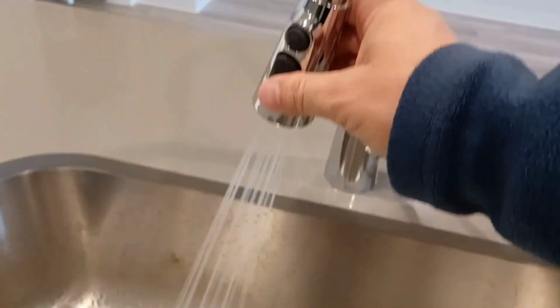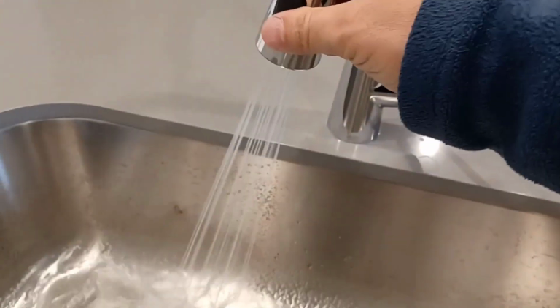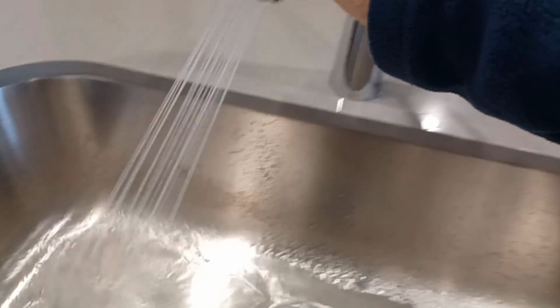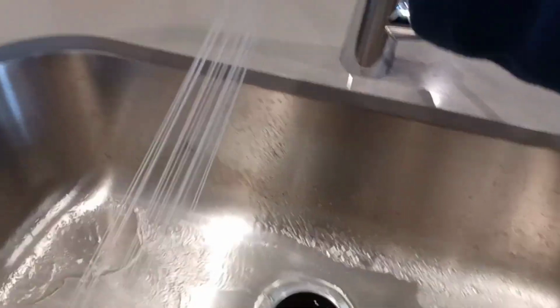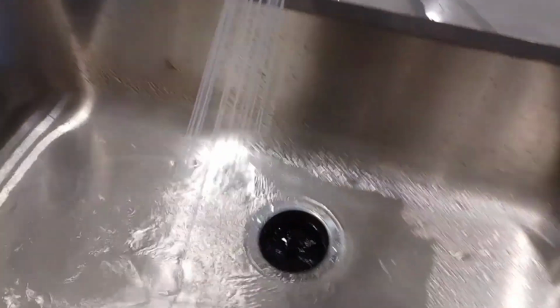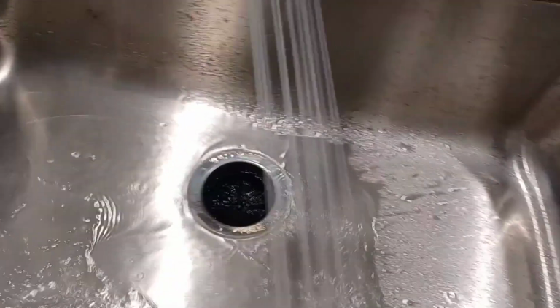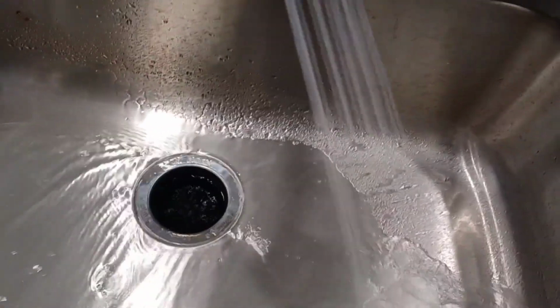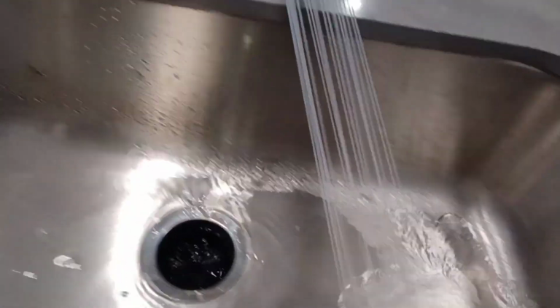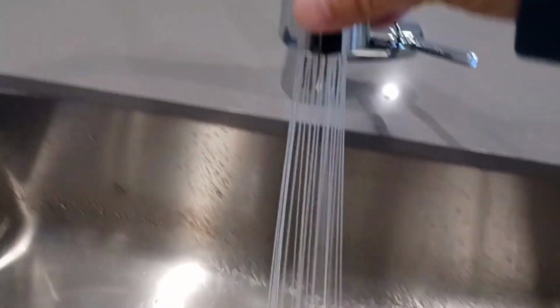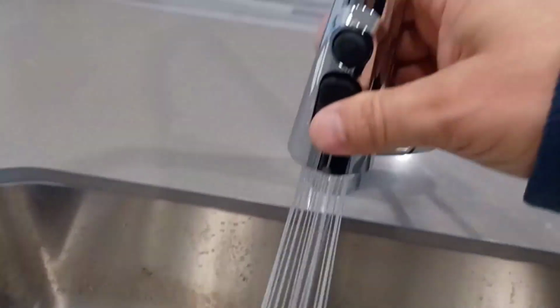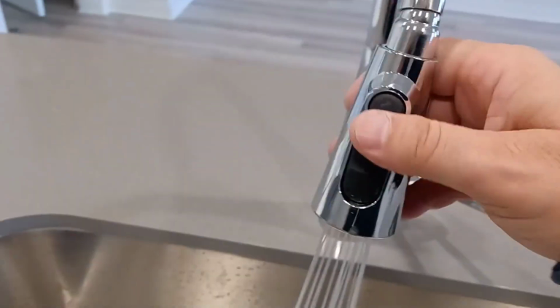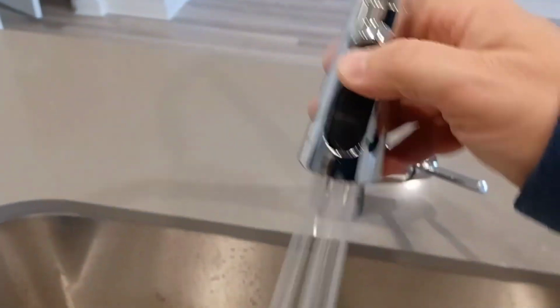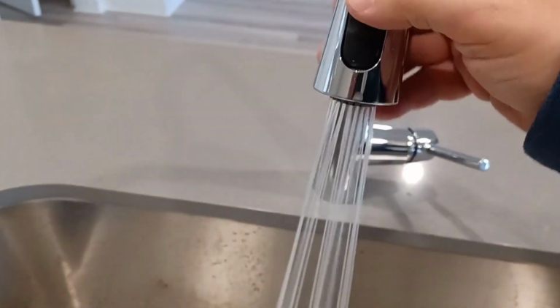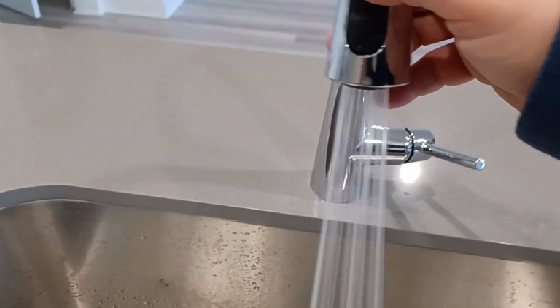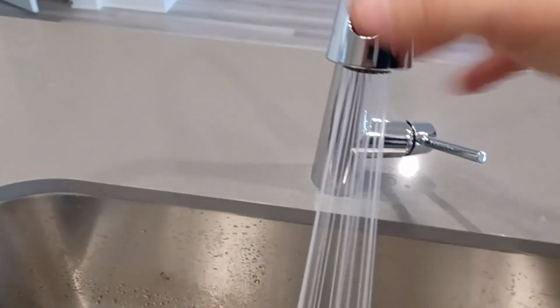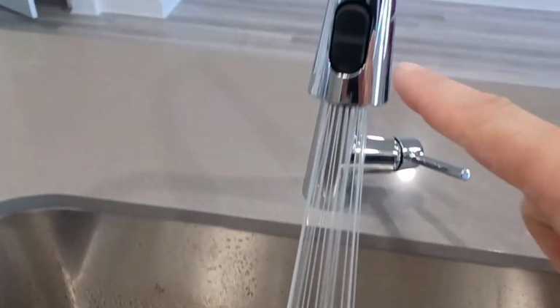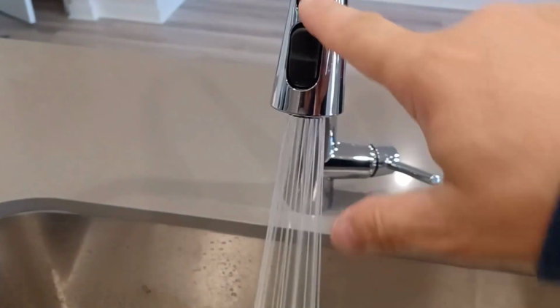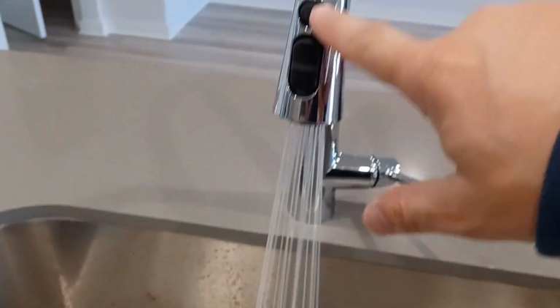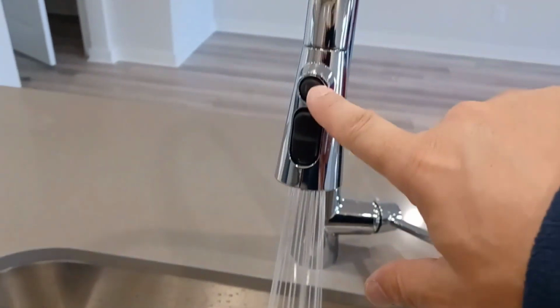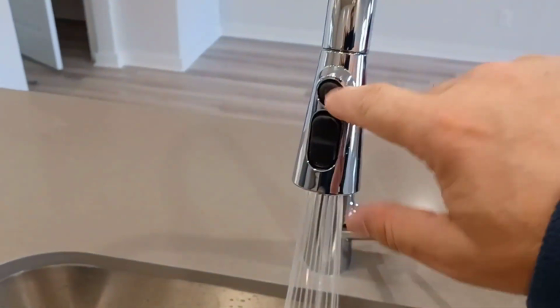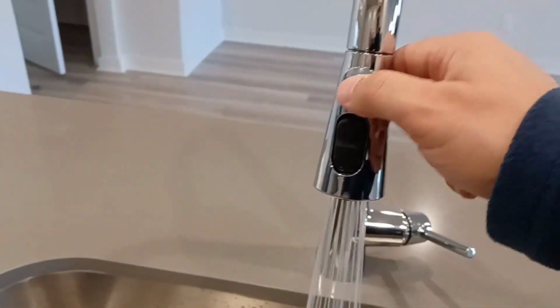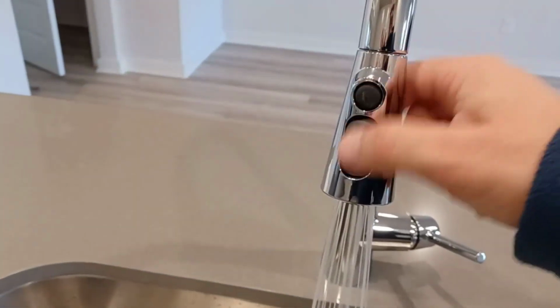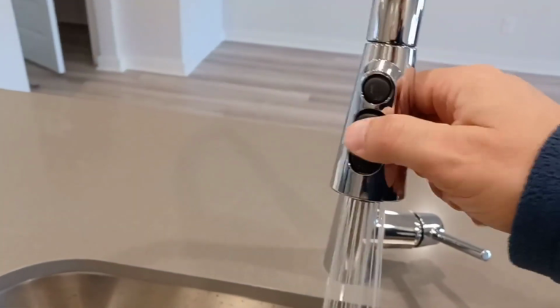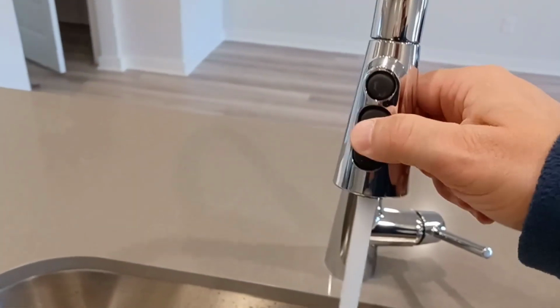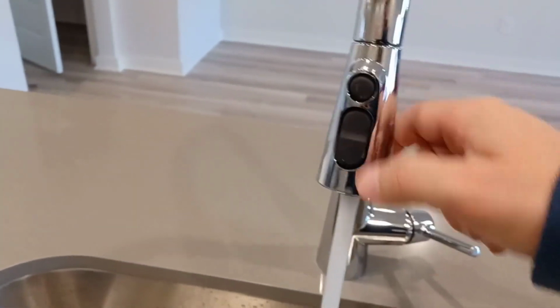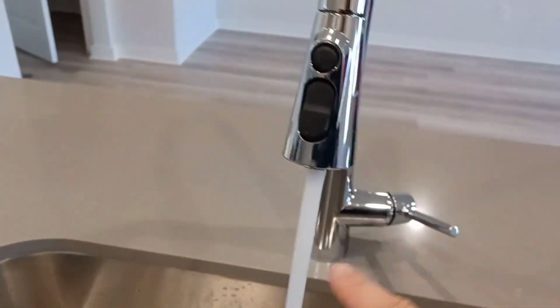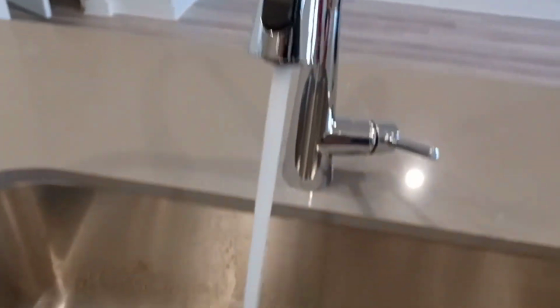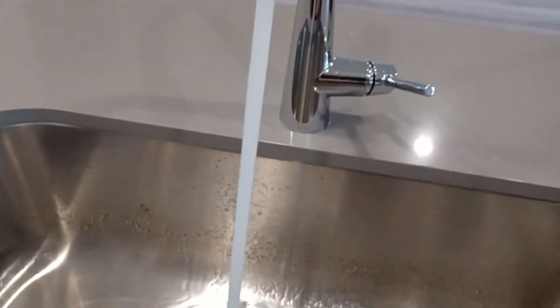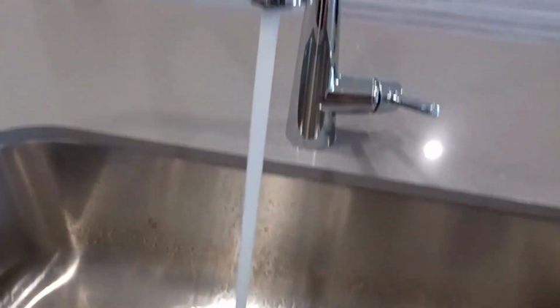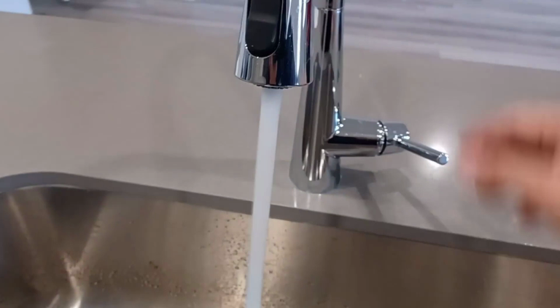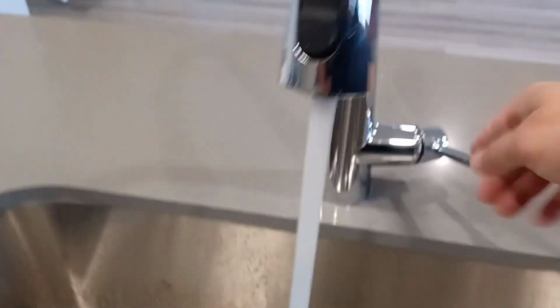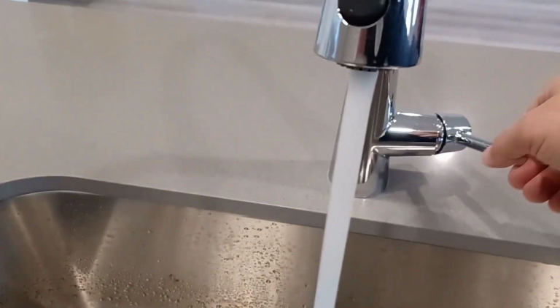You have a sprayer — it really looks great. You can have it on constant also. Constant spray or stream is really nice.